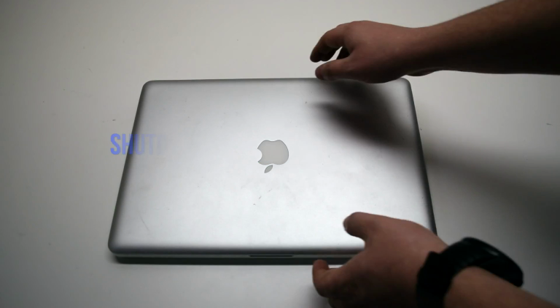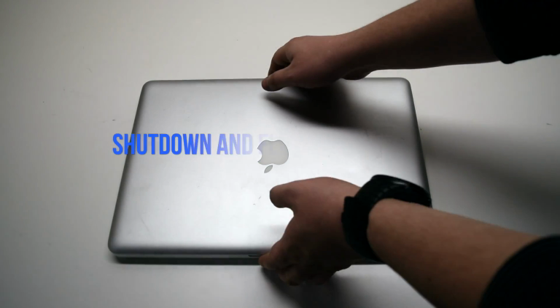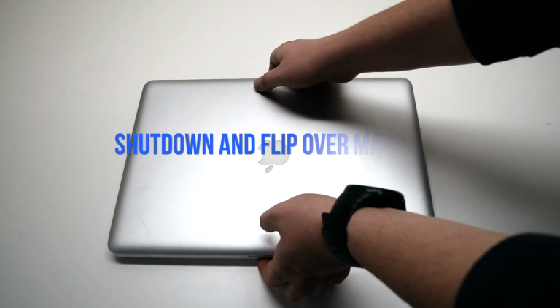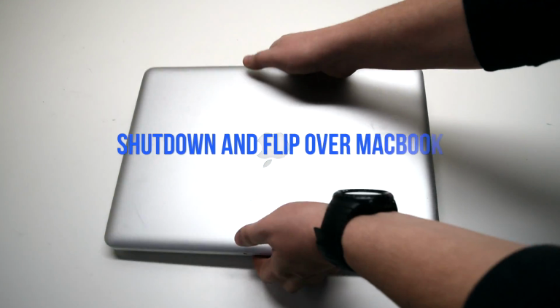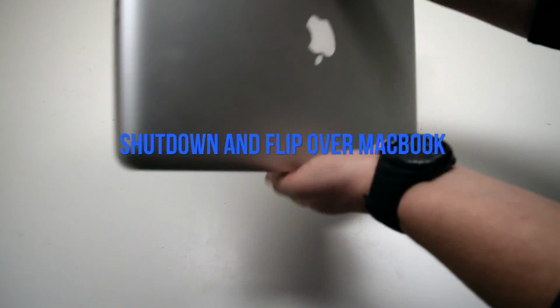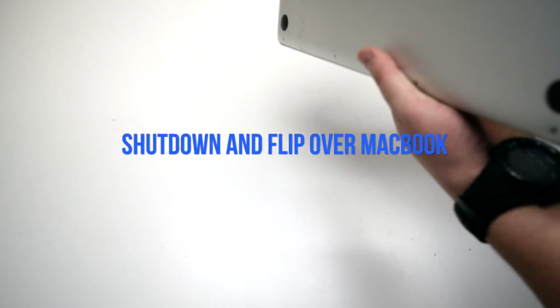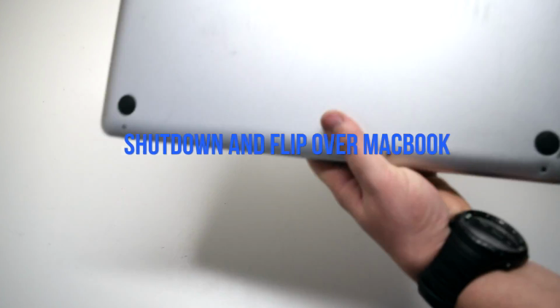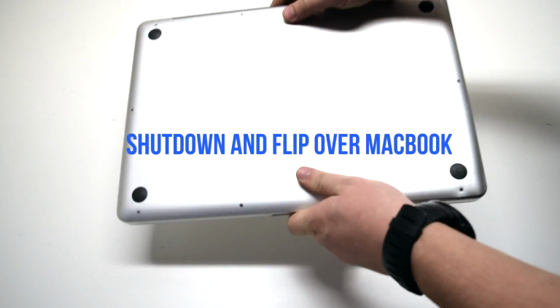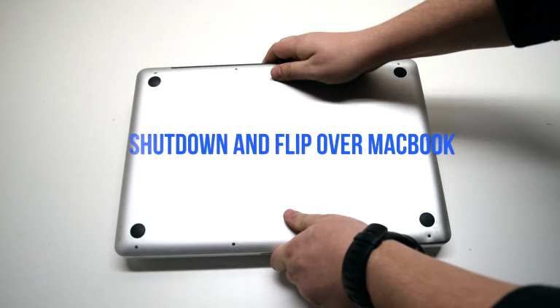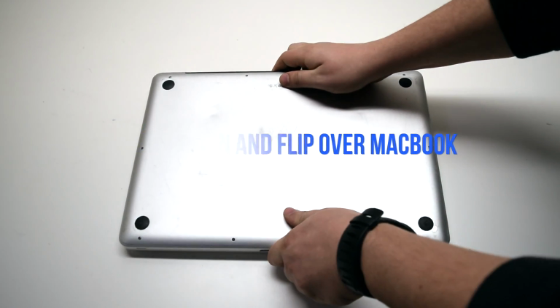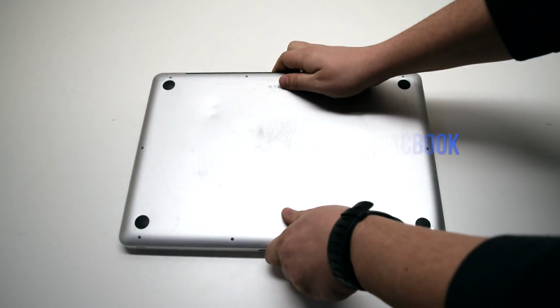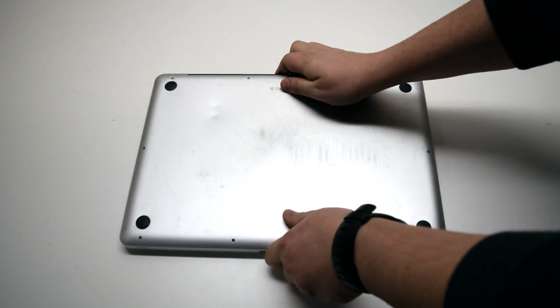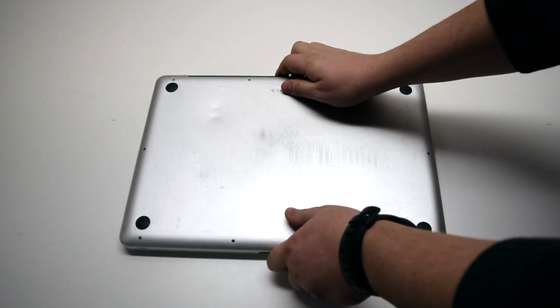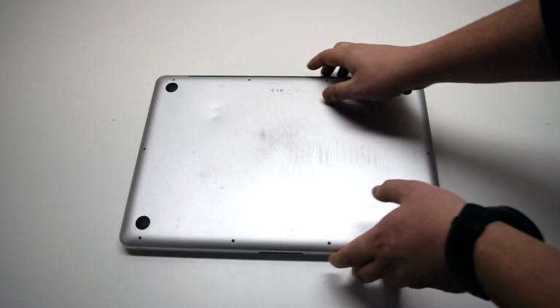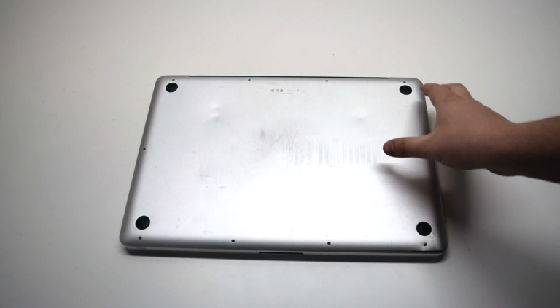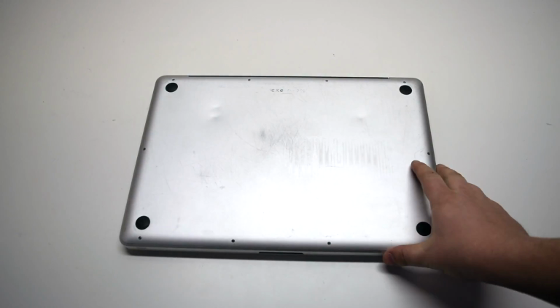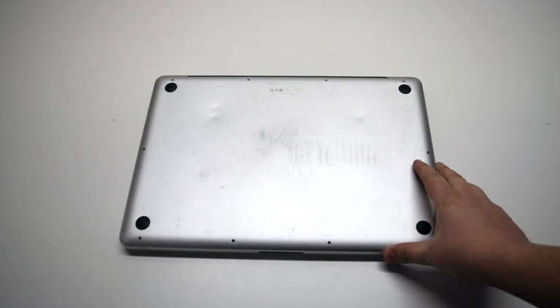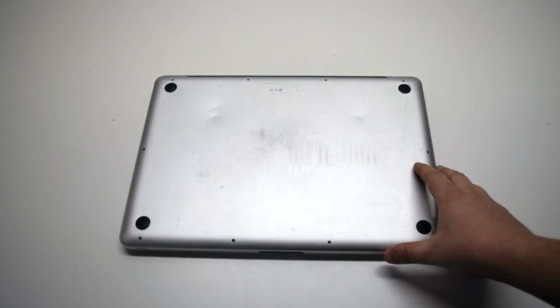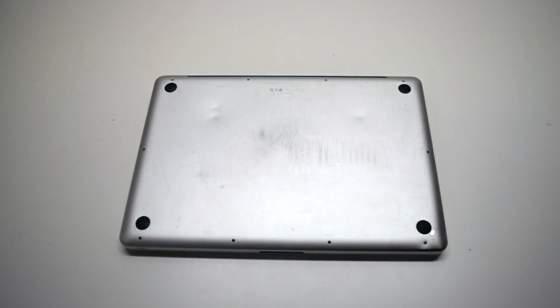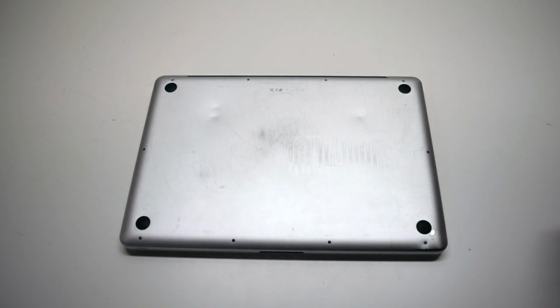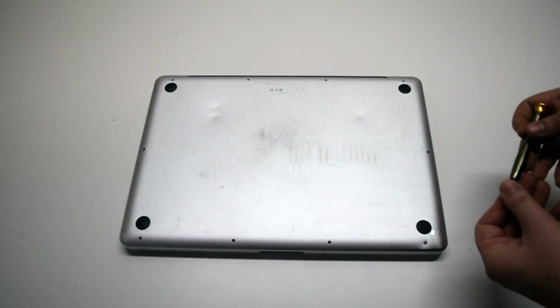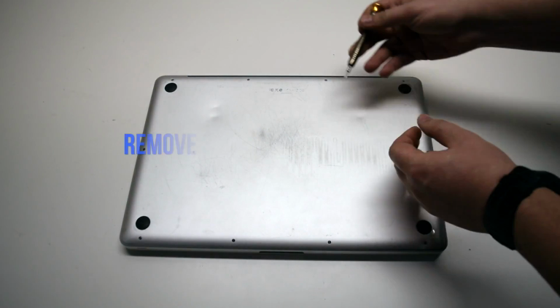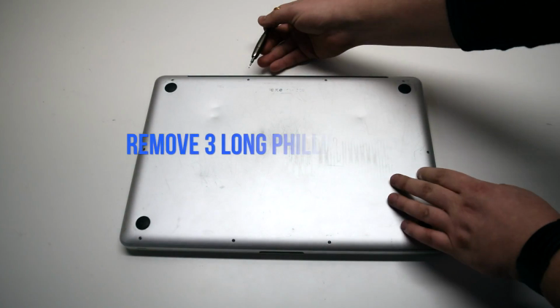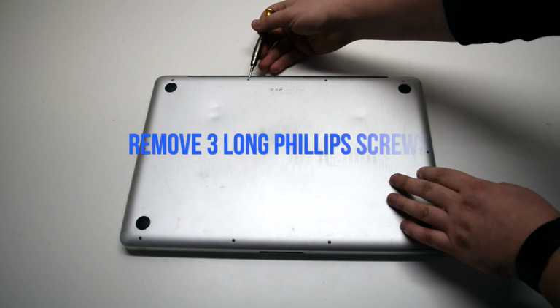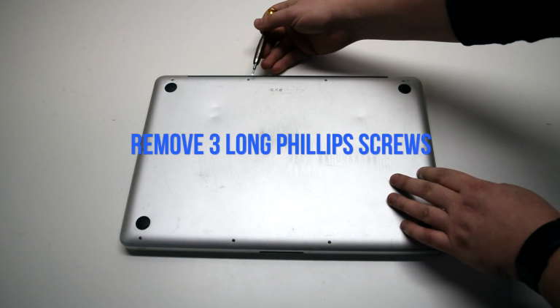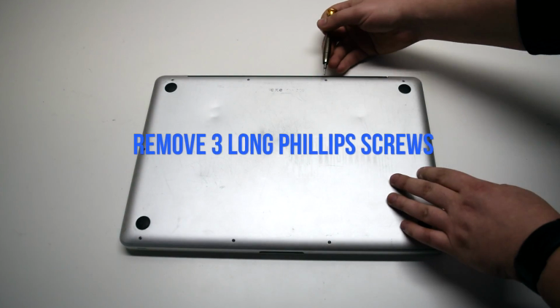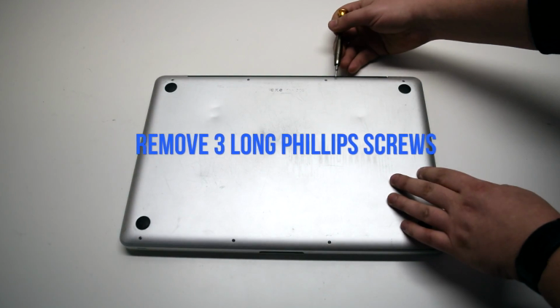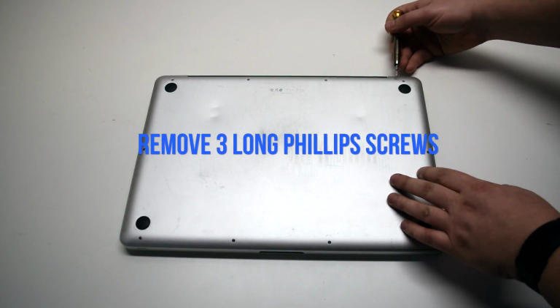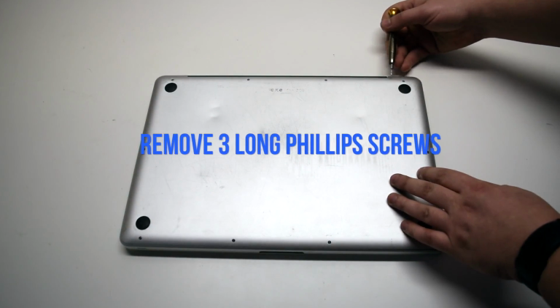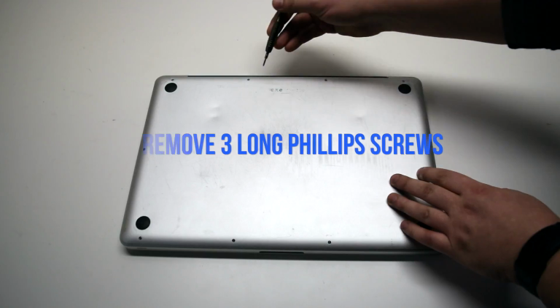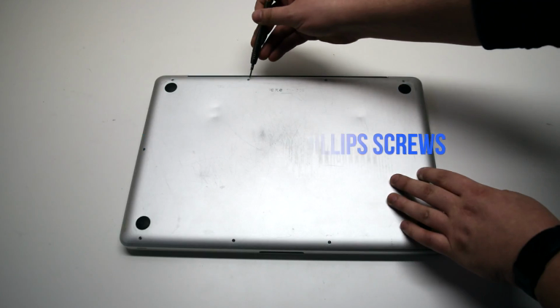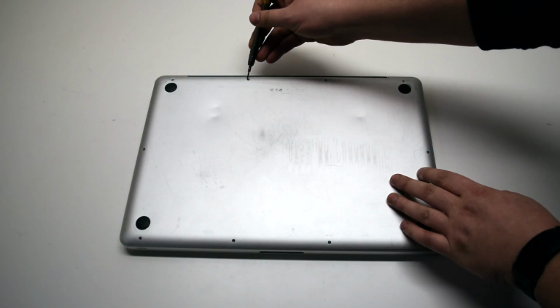Make sure that the MacBook is shut down and go ahead and flip it over. We'll be removing 10 Phillips head screws. Remove the three long Phillips head screws first.